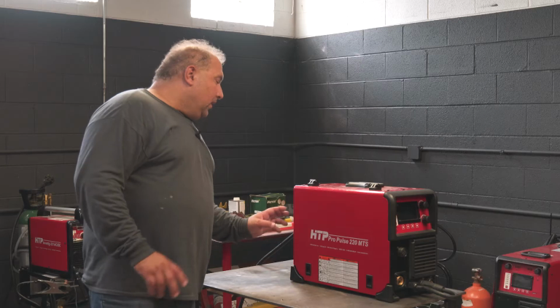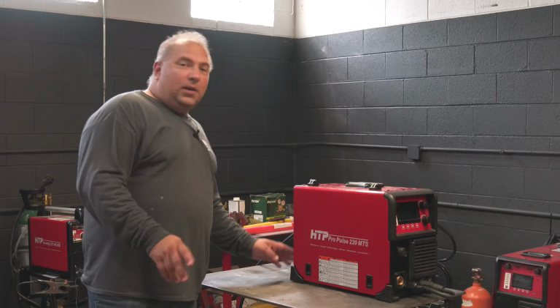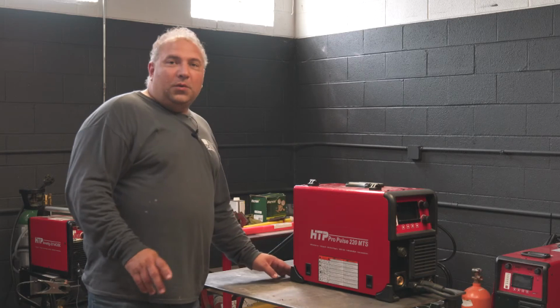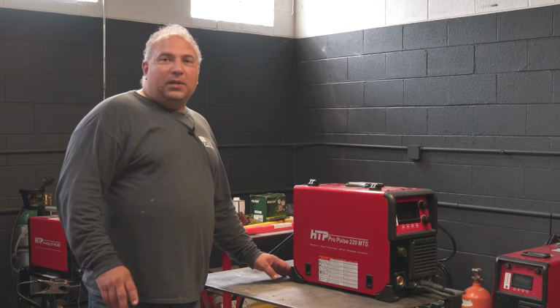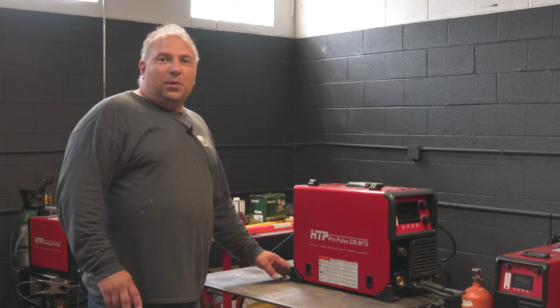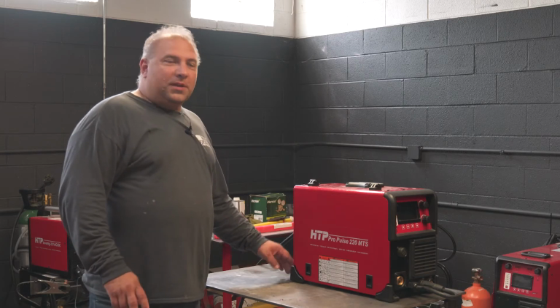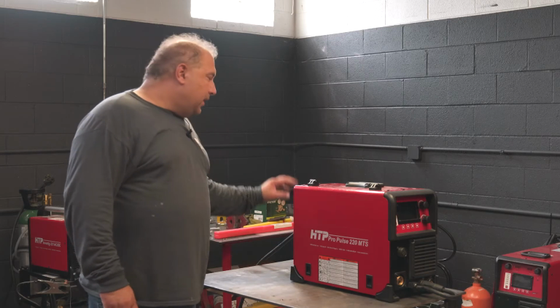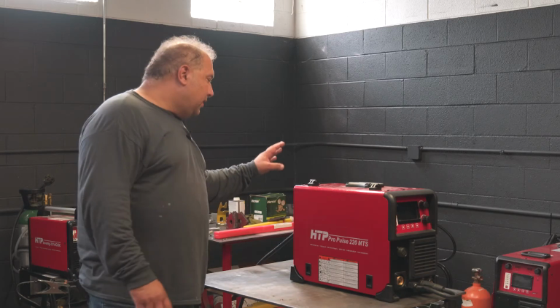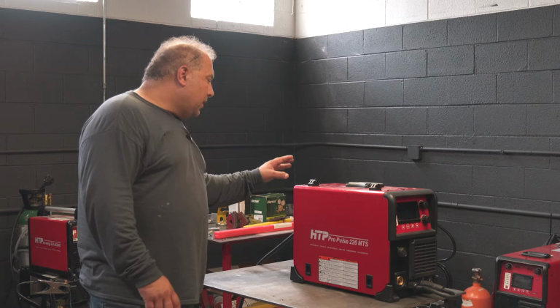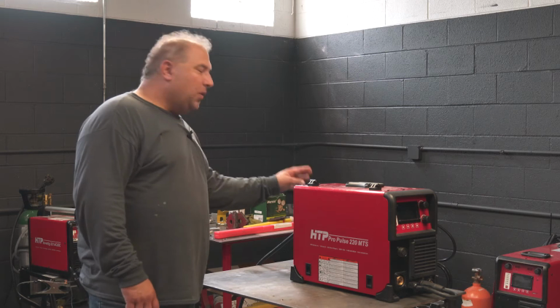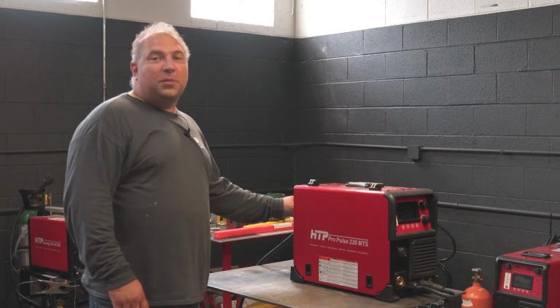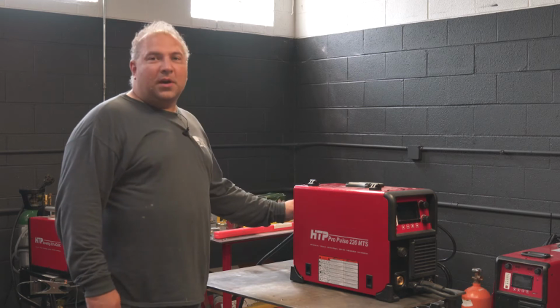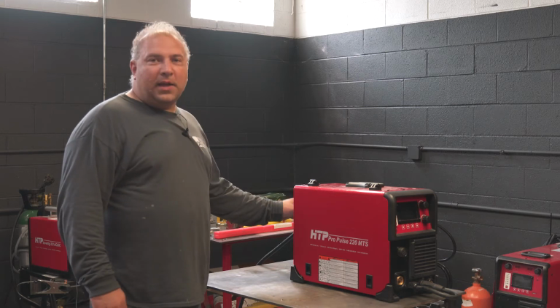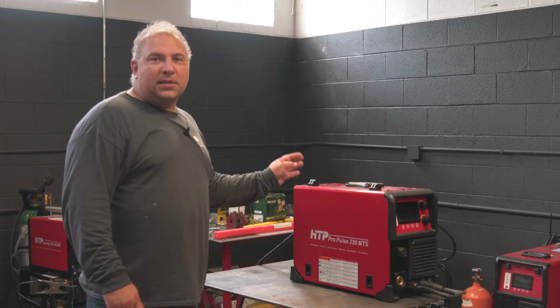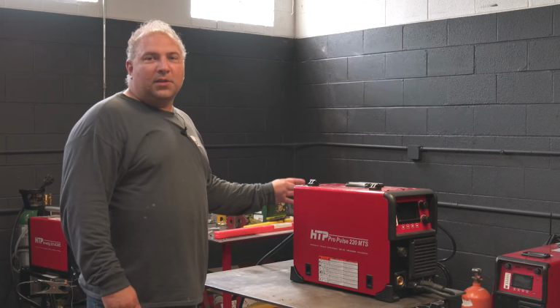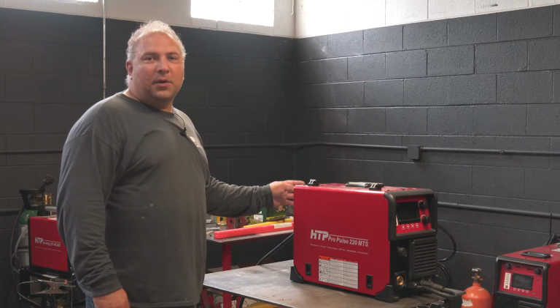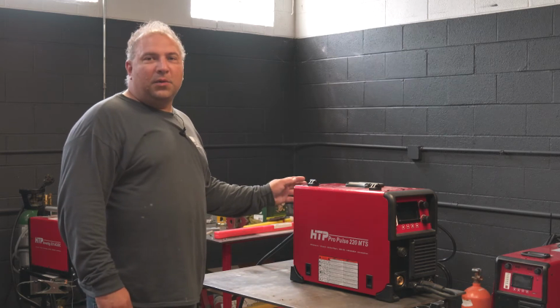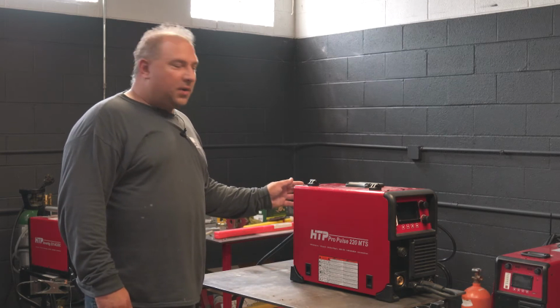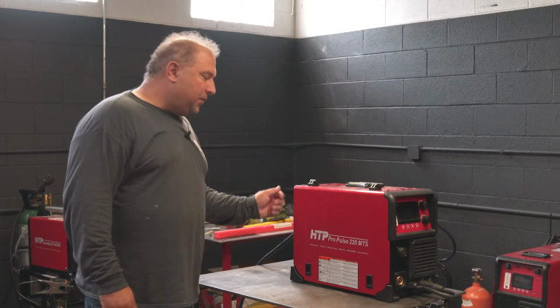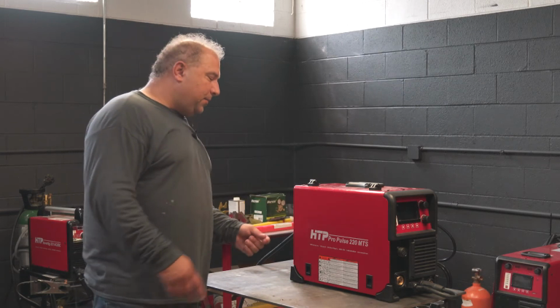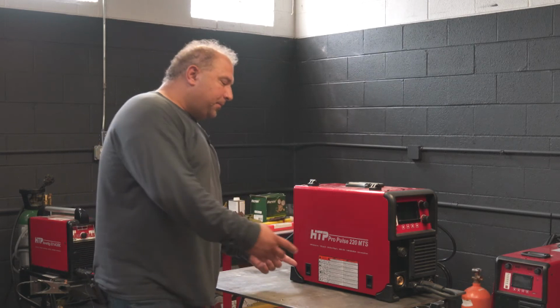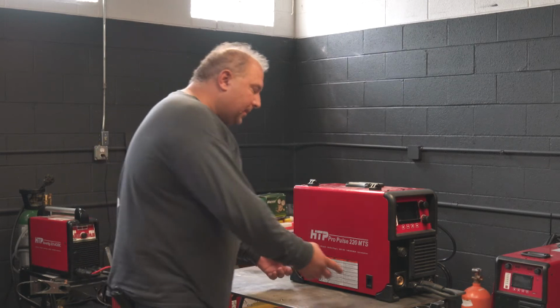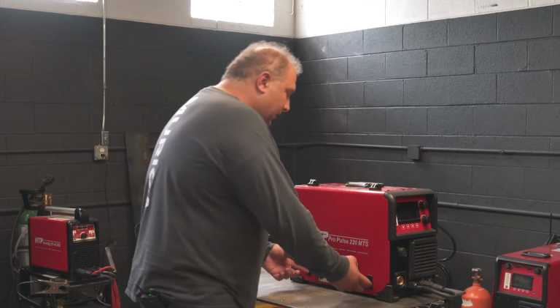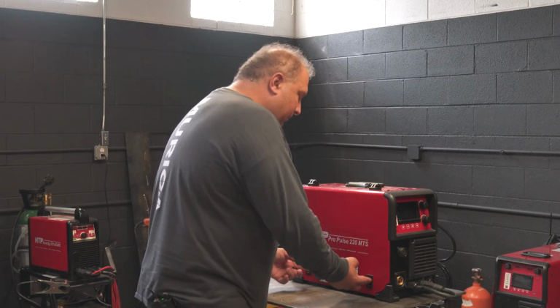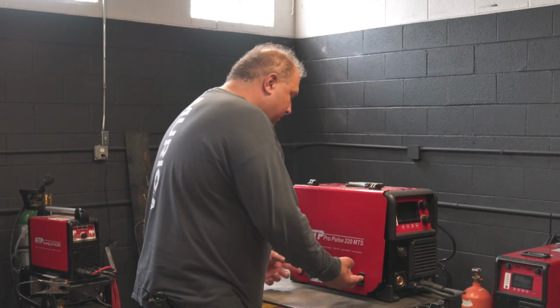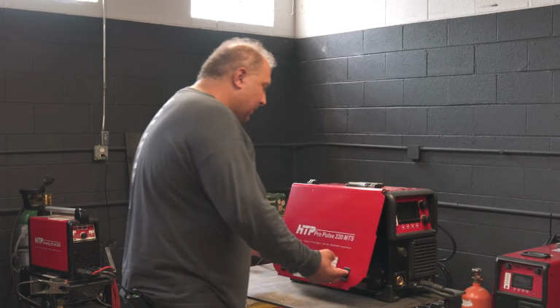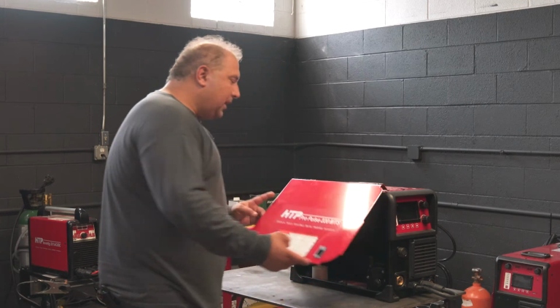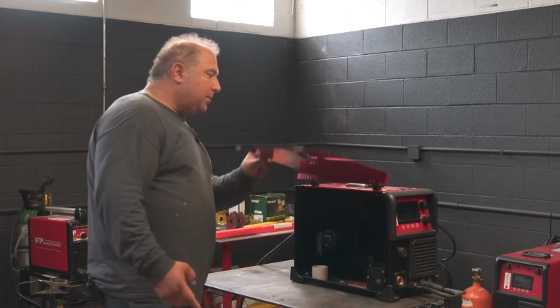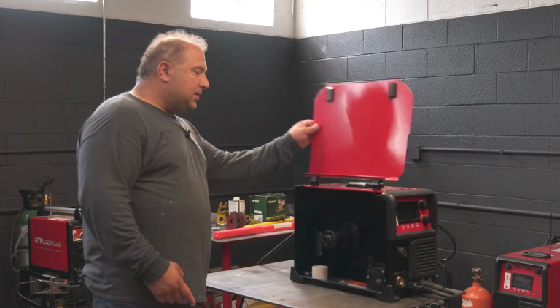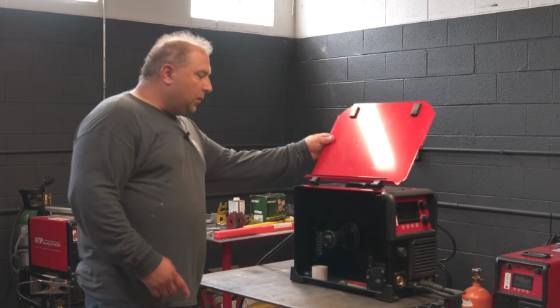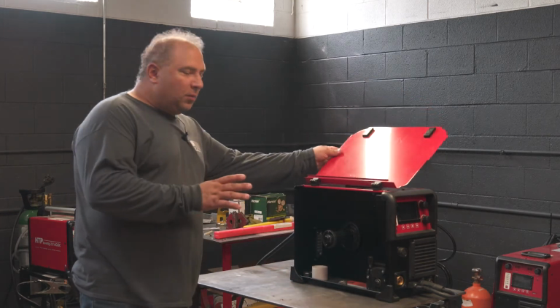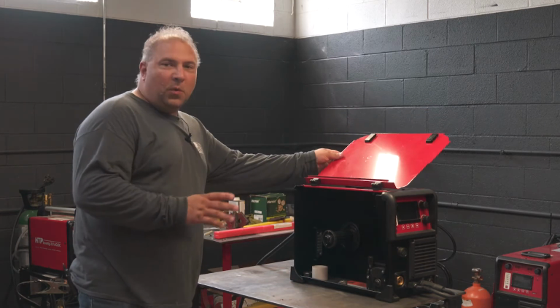In order to weld aluminum with this, we hook up 100% argon gas, set the flow rate between 40 and 50, and then the next step is loading aluminum wire.